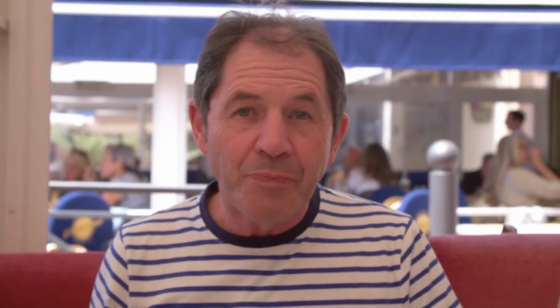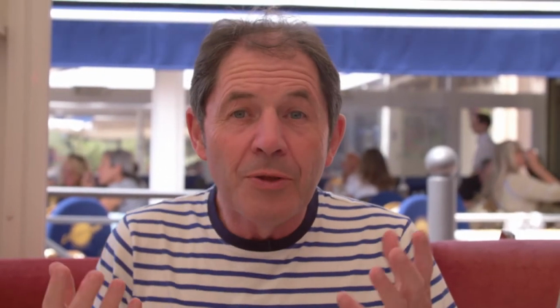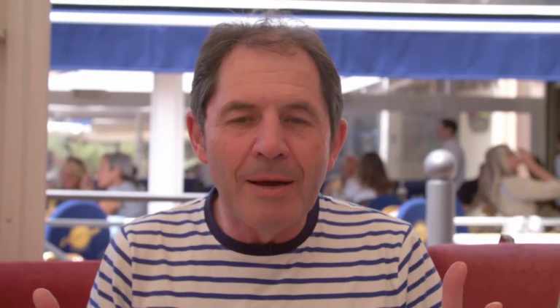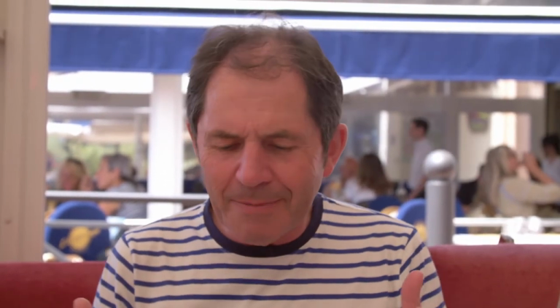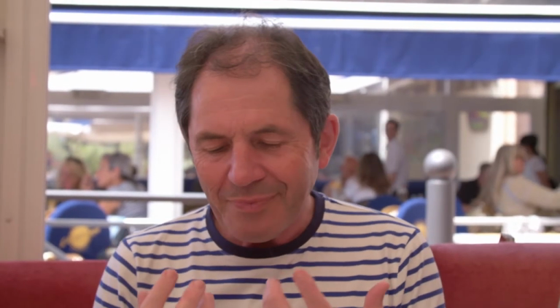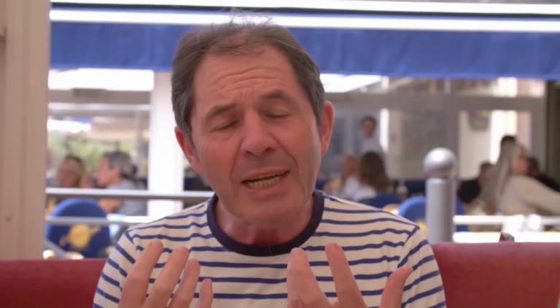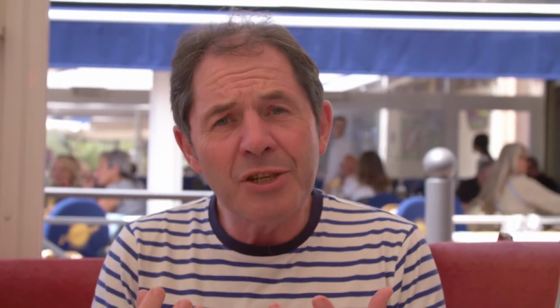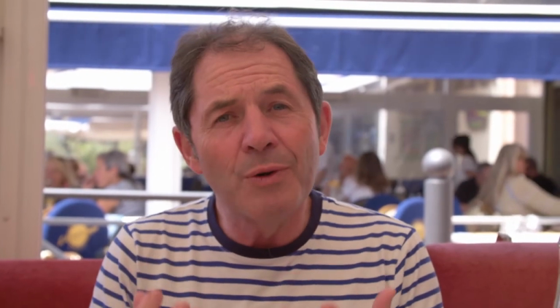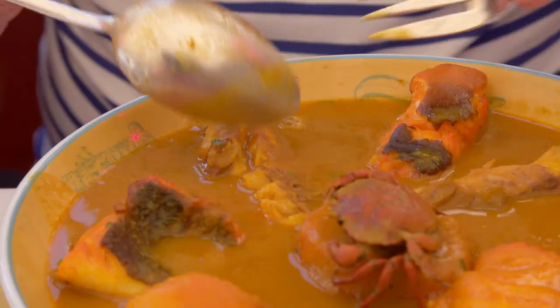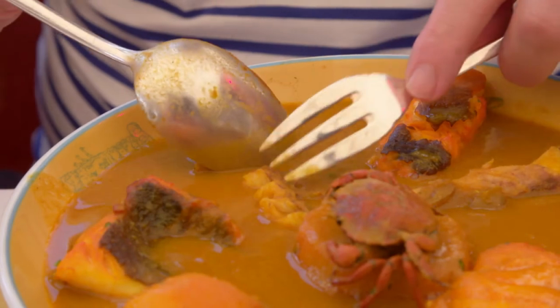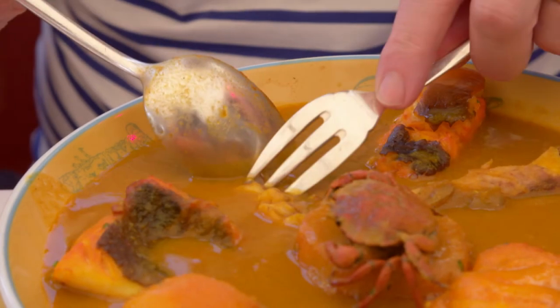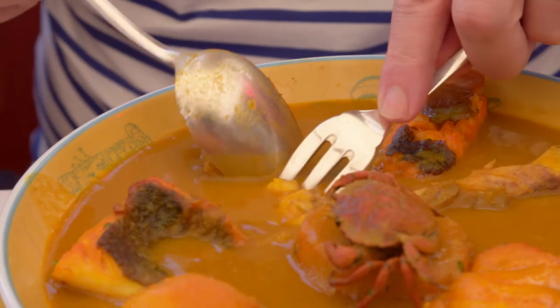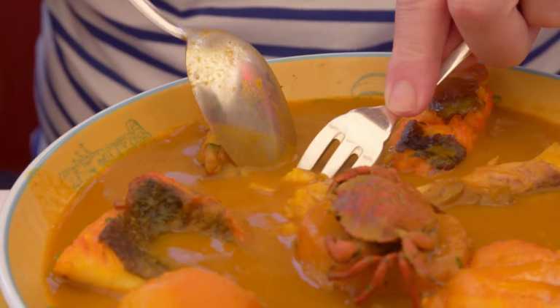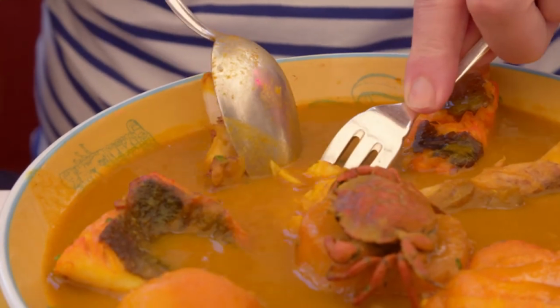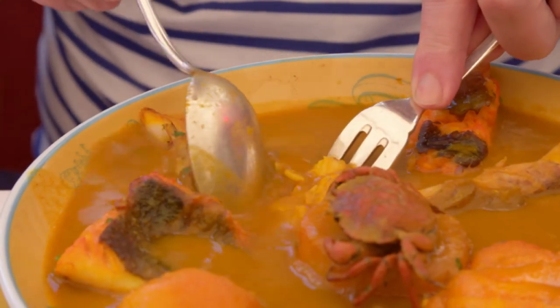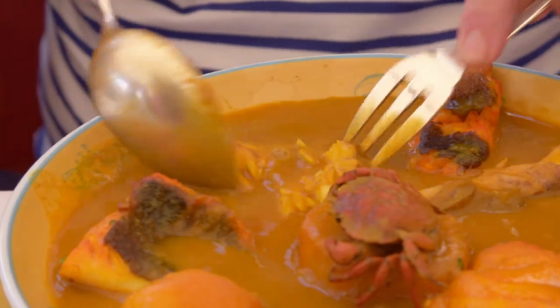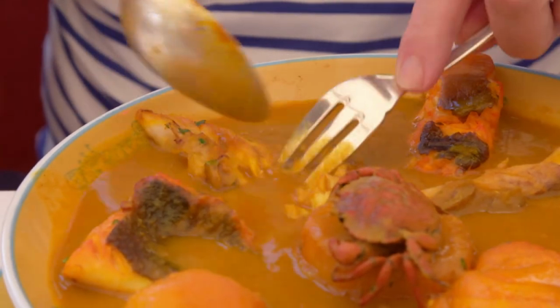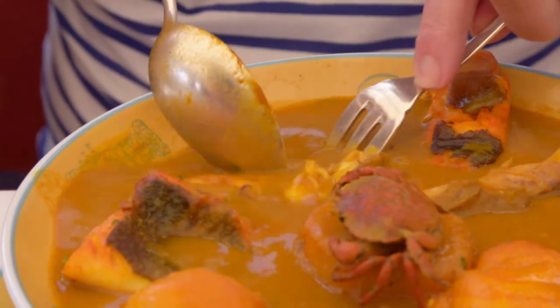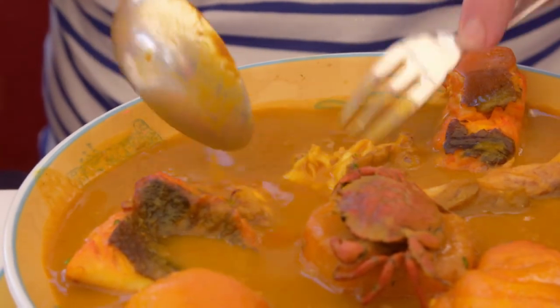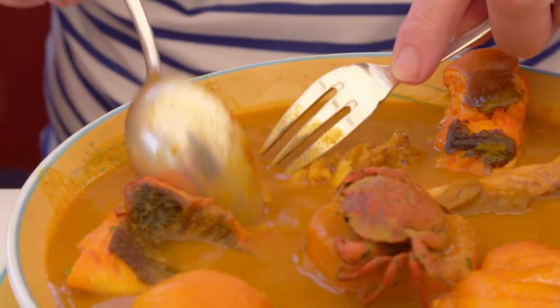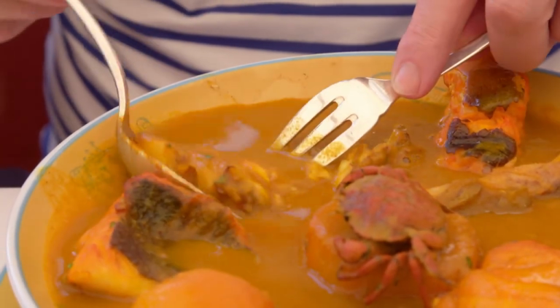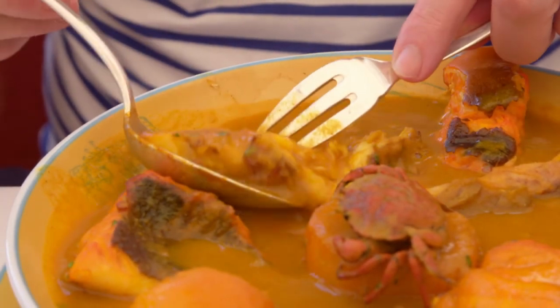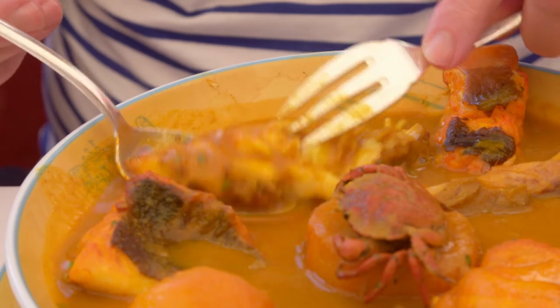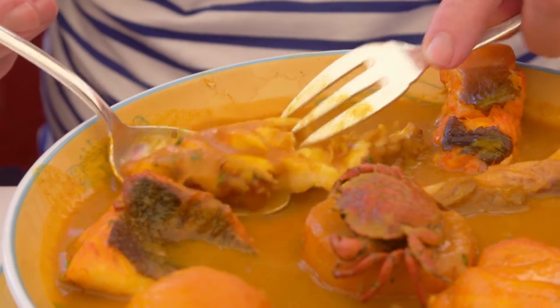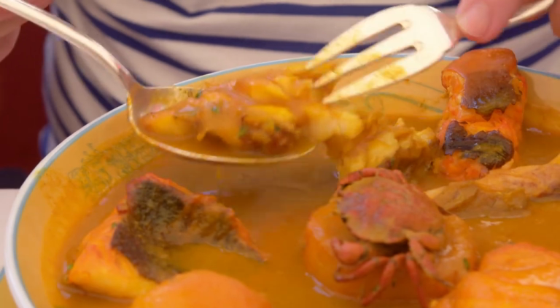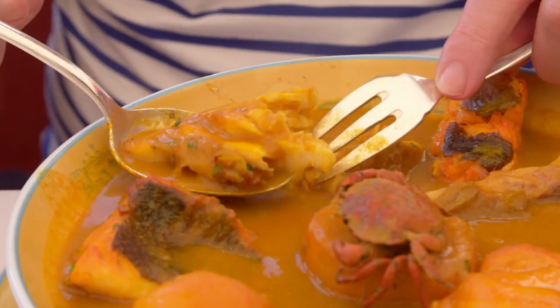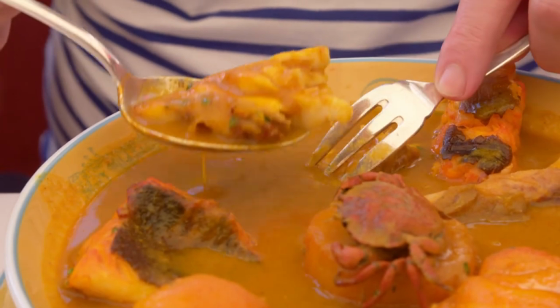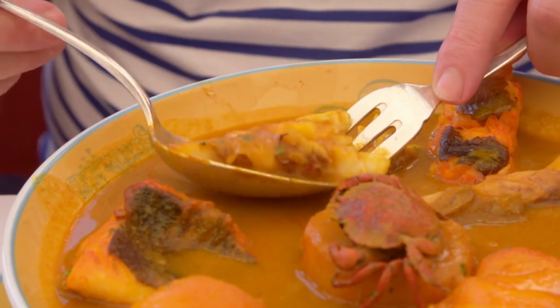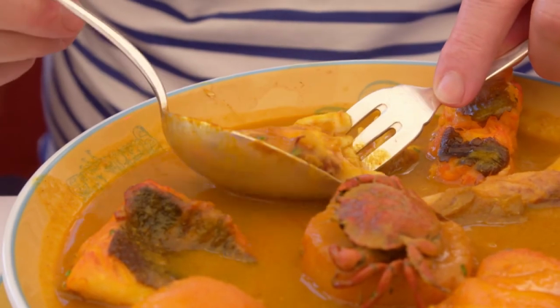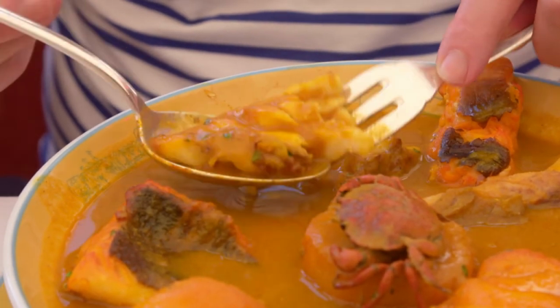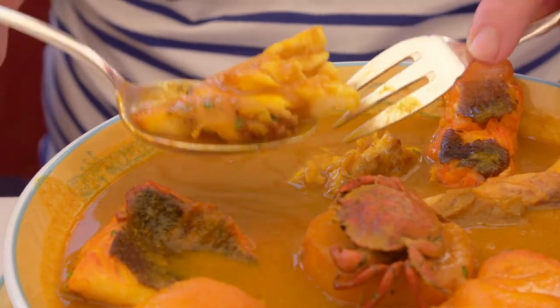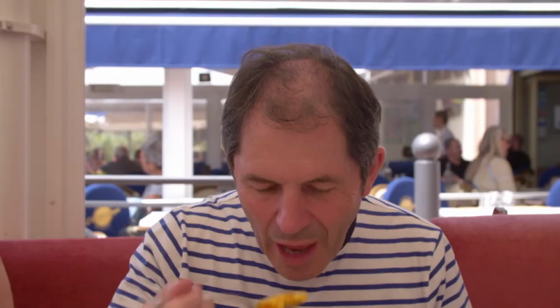The bouillabaisse — such a wonderful classic of French cuisine. And the texture of the fish, the broth. Powerful, spicy, wonderful. It's worth trying.